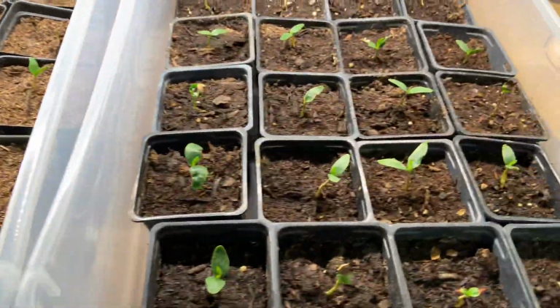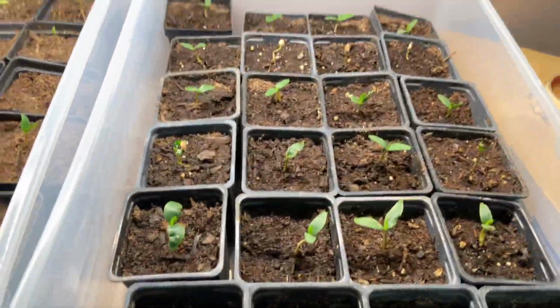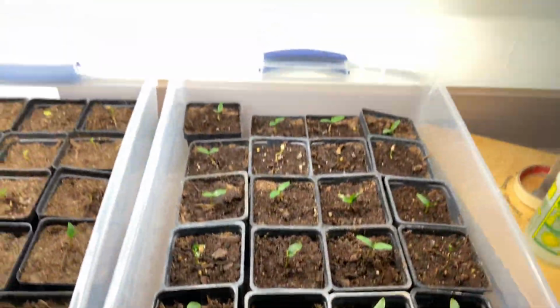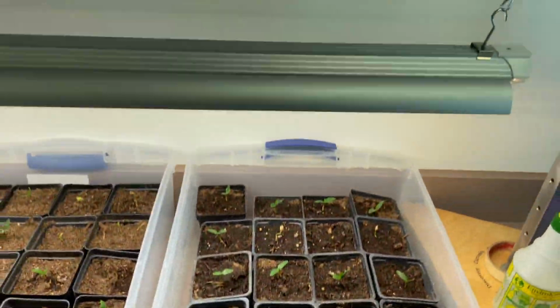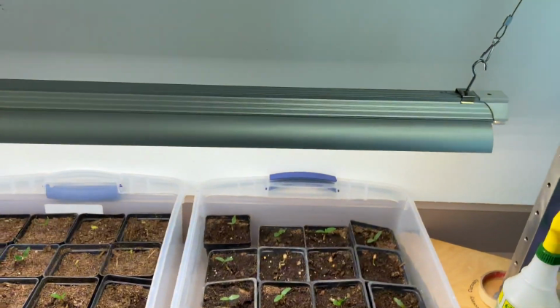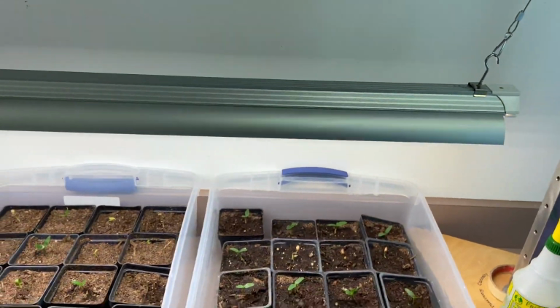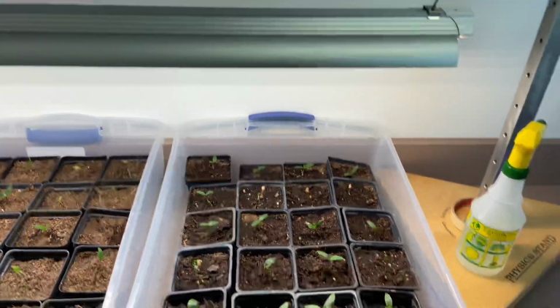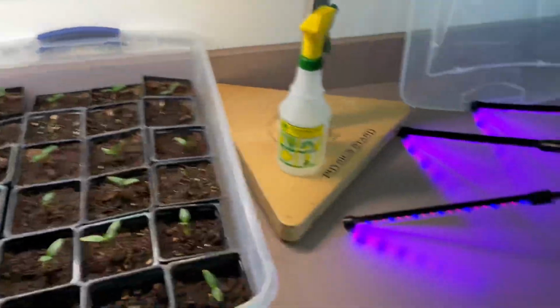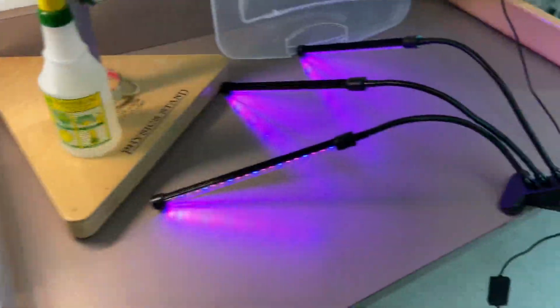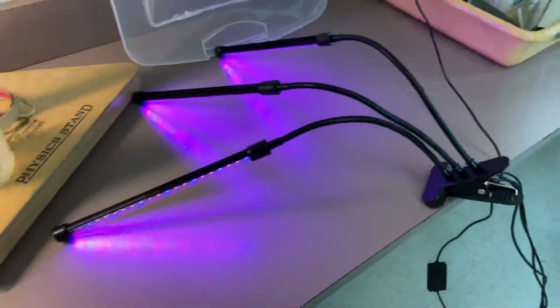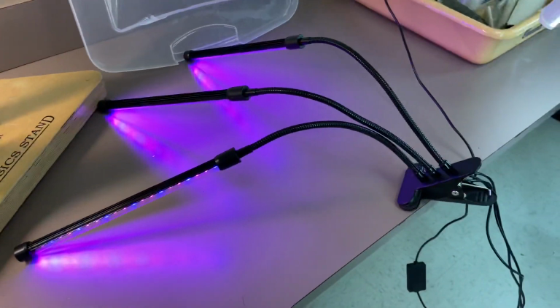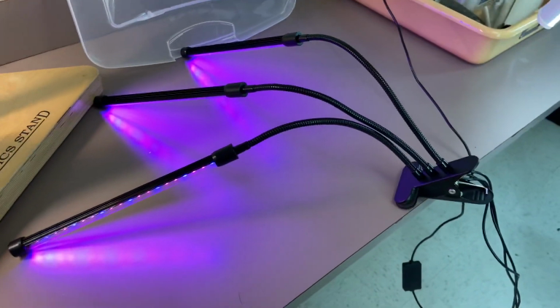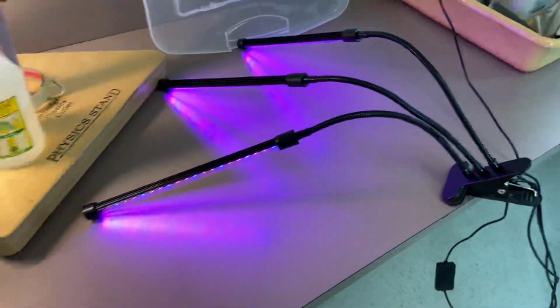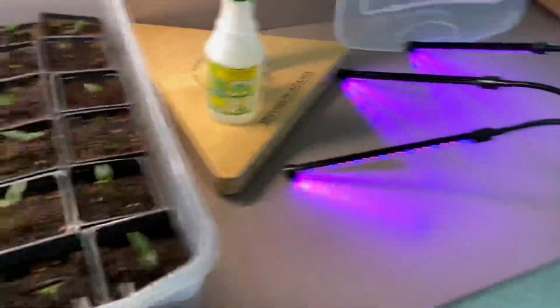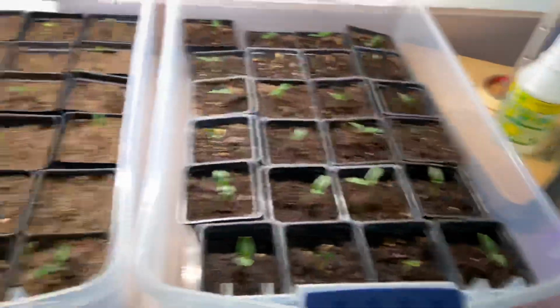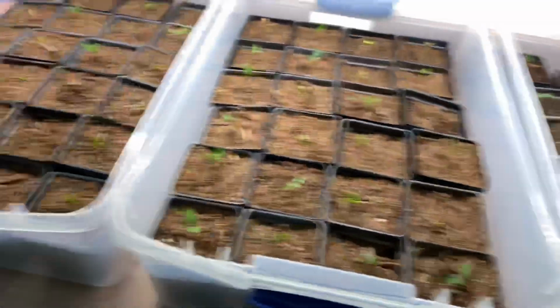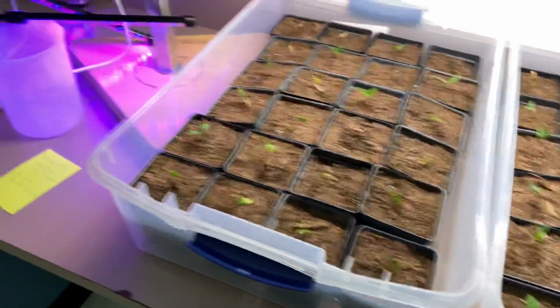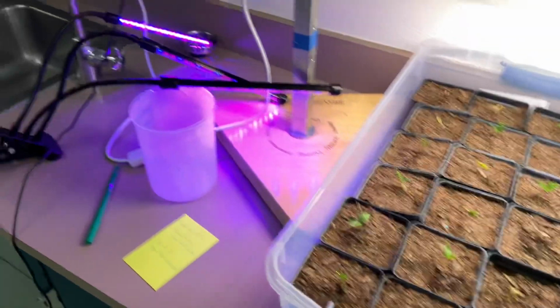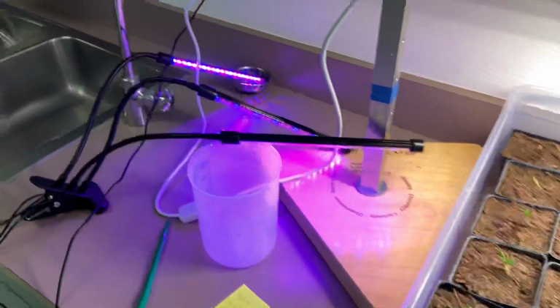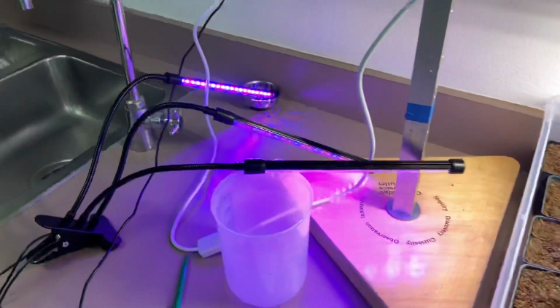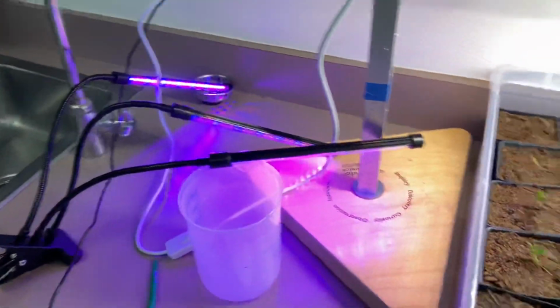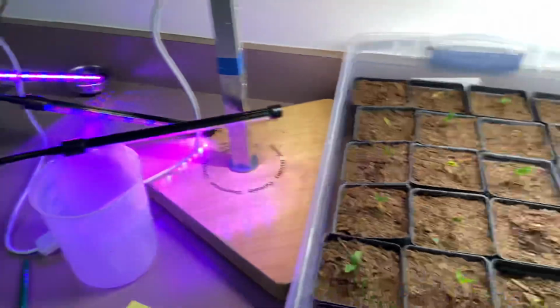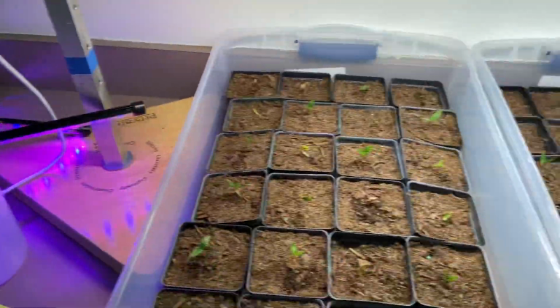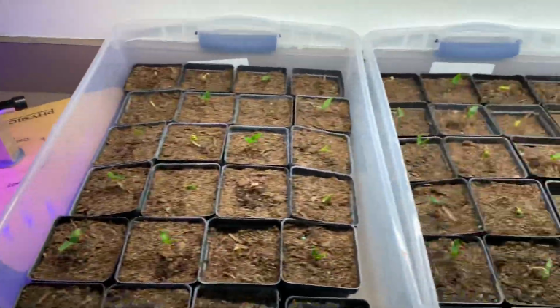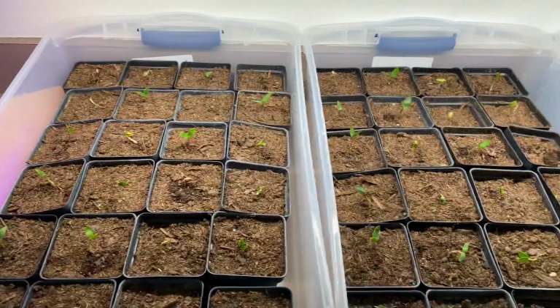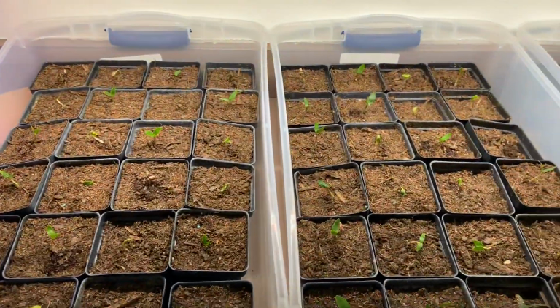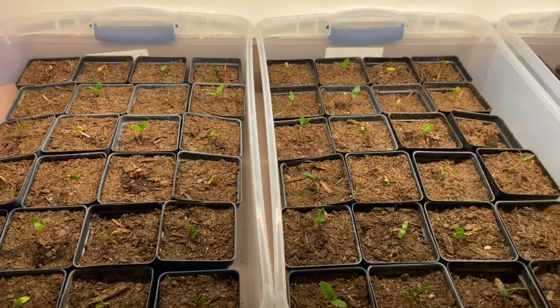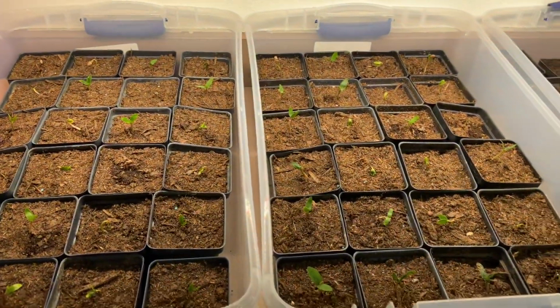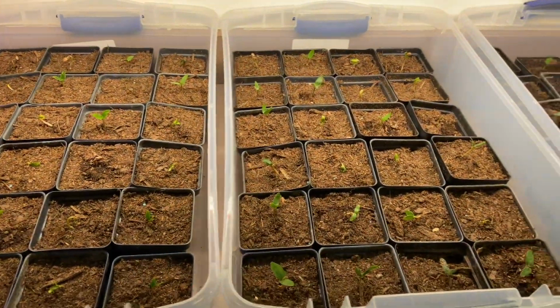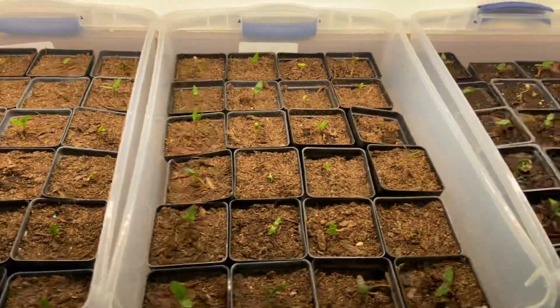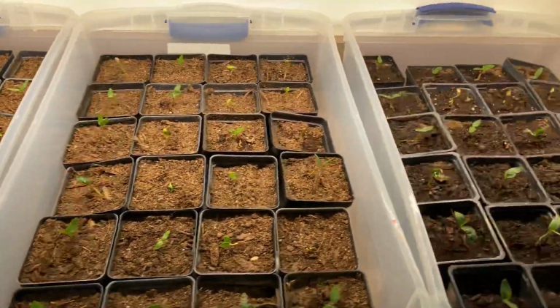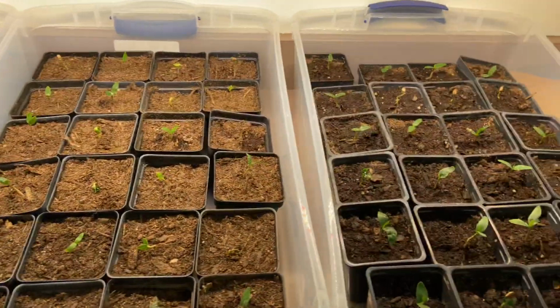We had them under a nice grow light. We have some extra lights just to provide a little extra UVs — all the colors of the spectrum.